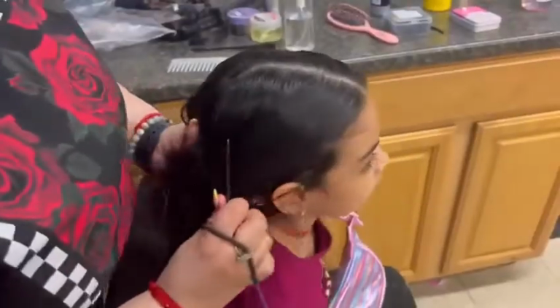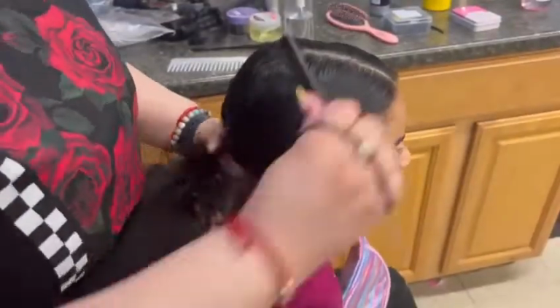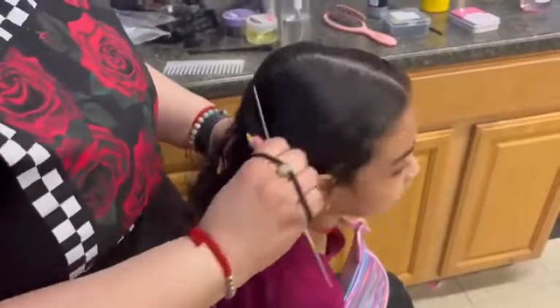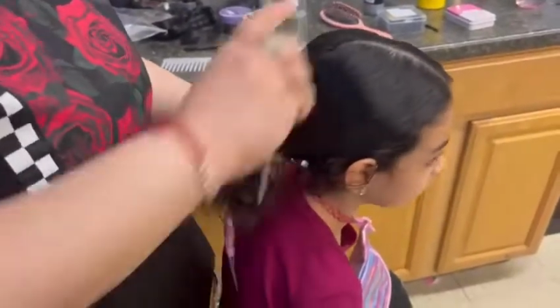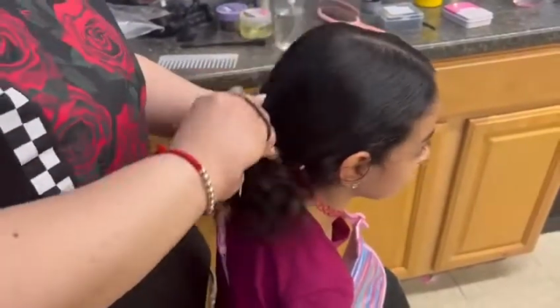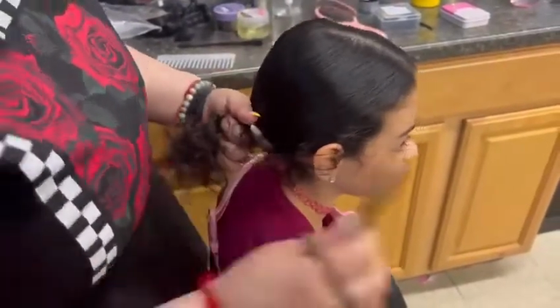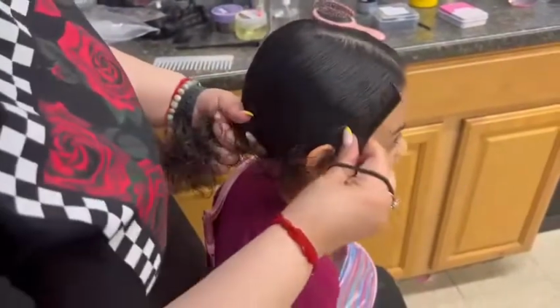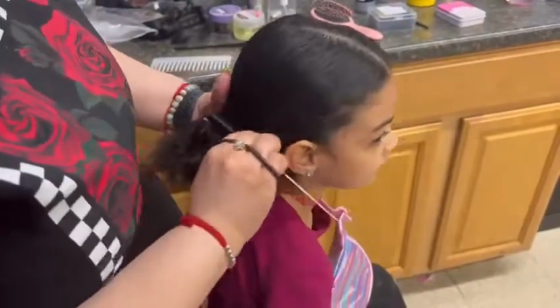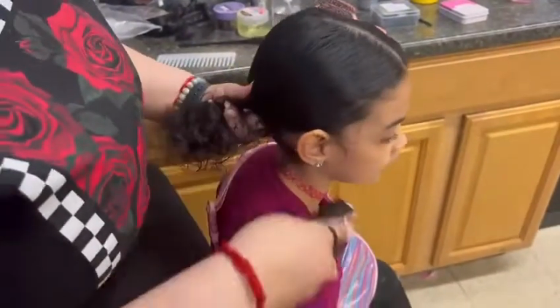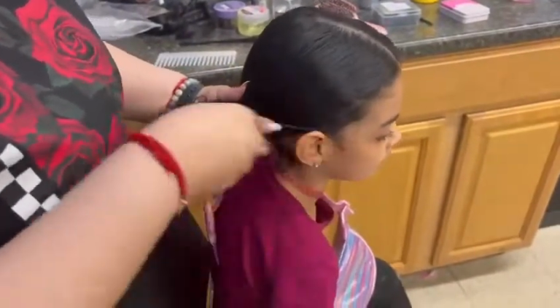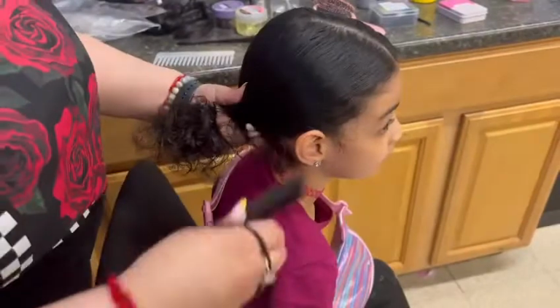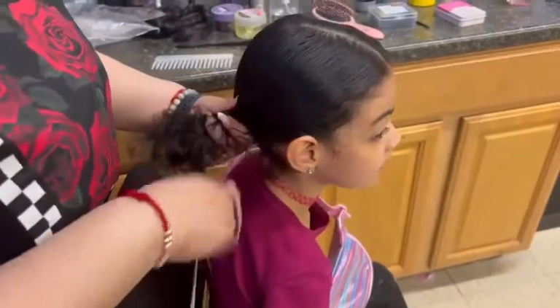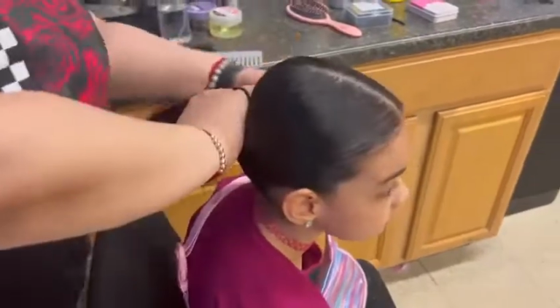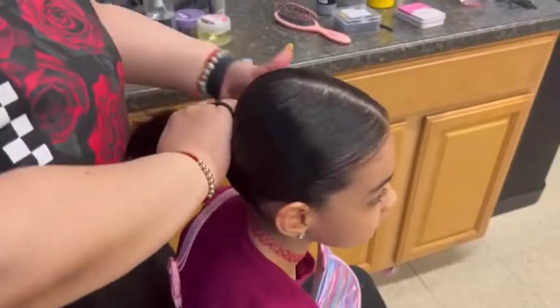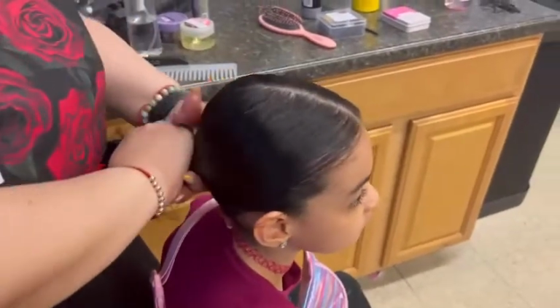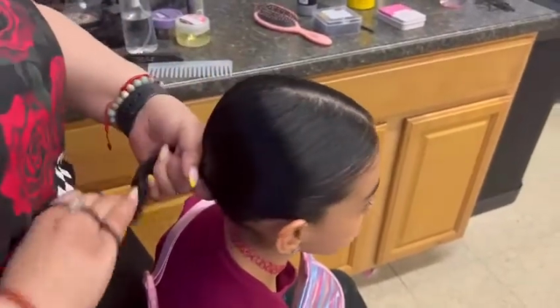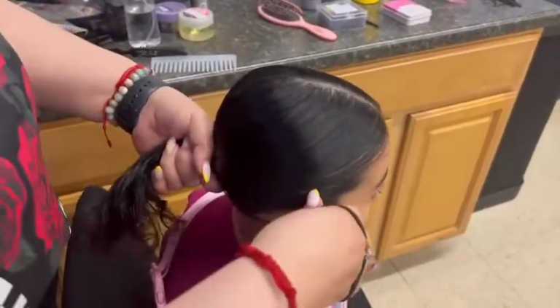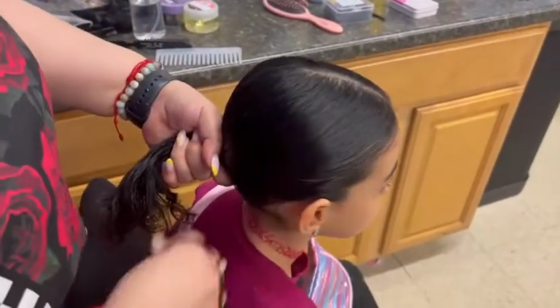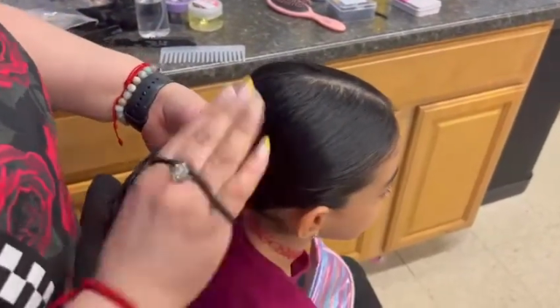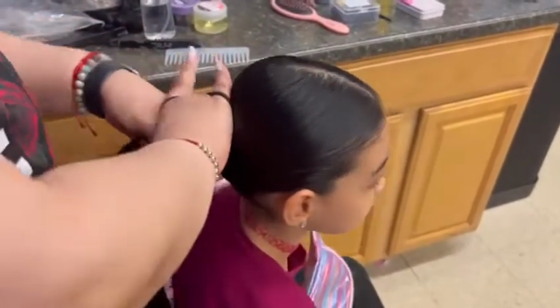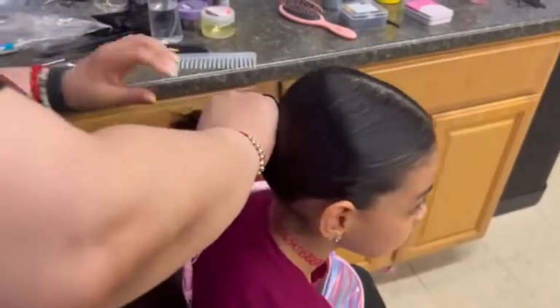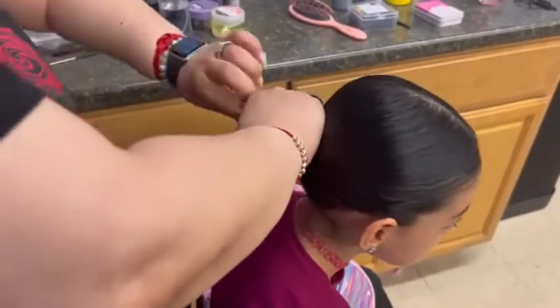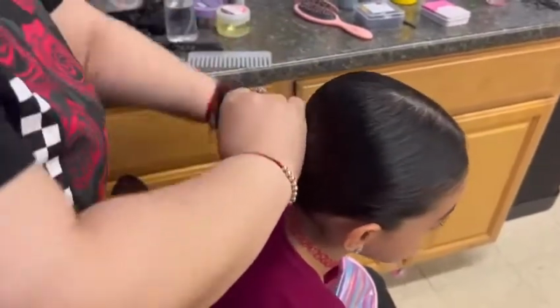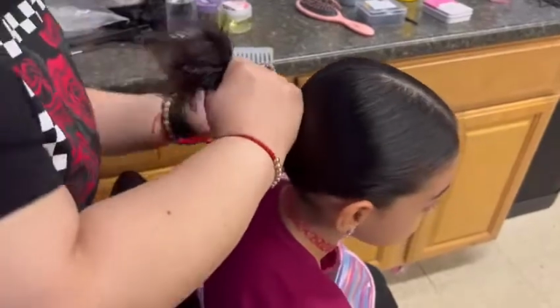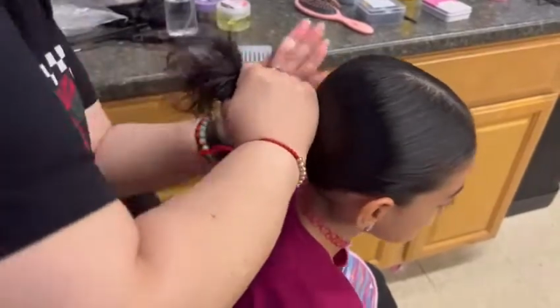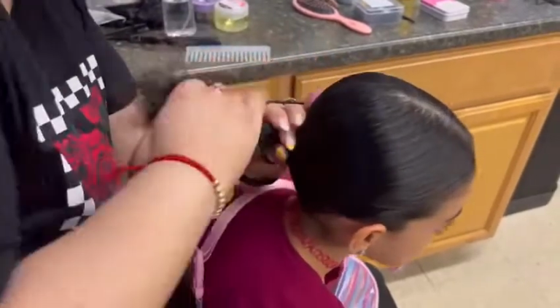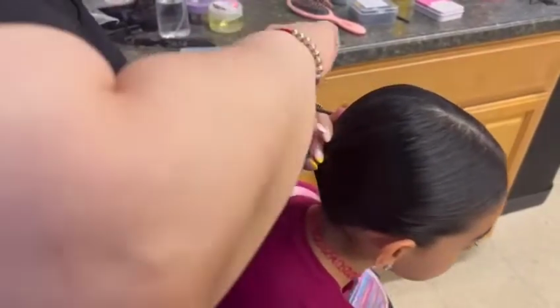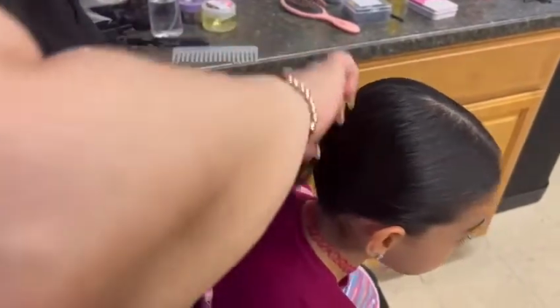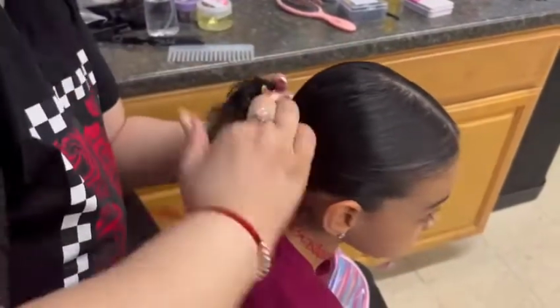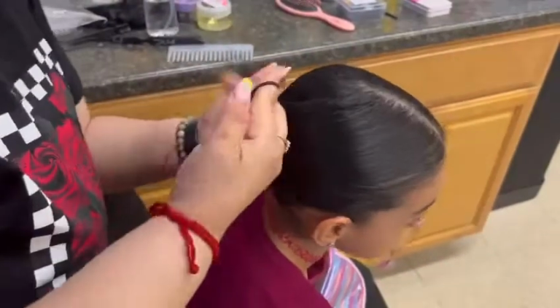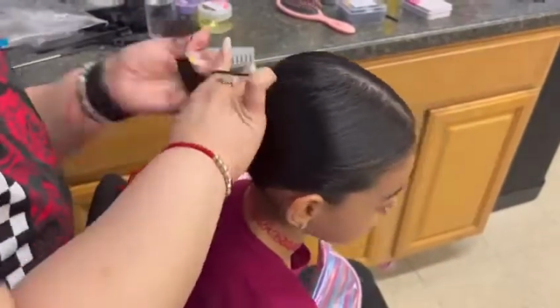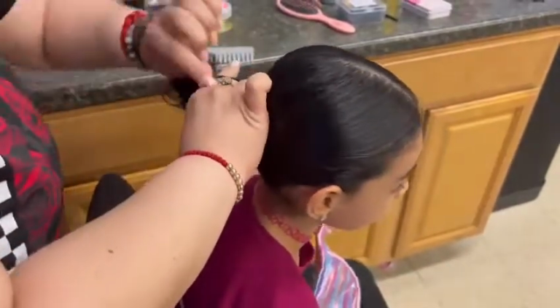After splitting the hair down the middle, you're going to want to slick all the hair back so you can put it in a nice clean ponytail. Once the hair is neatly slicked back, use a strong hair tie and wrap it around three or as many times as you need to make it as tight as possible.